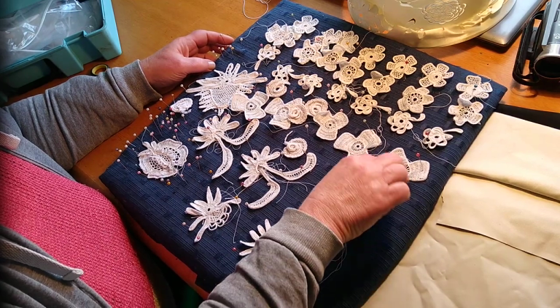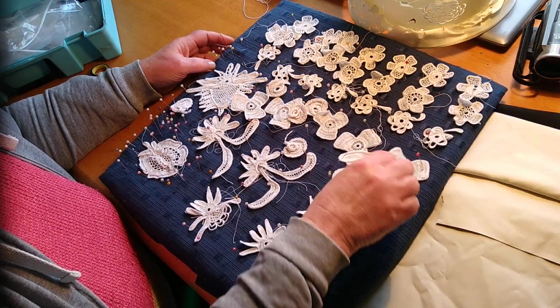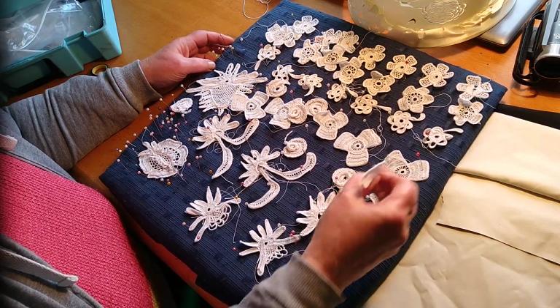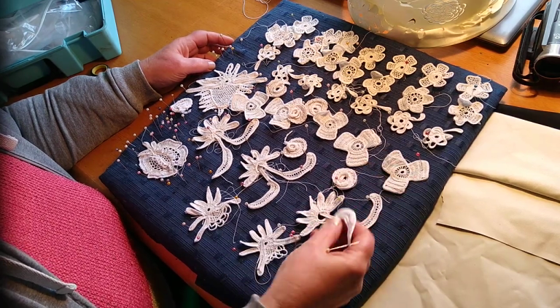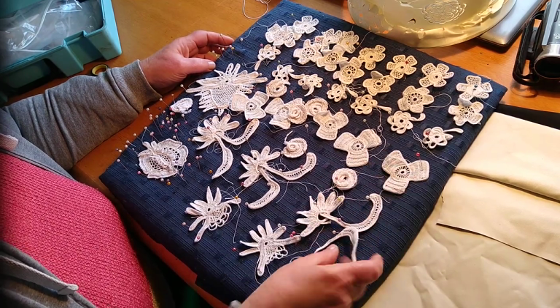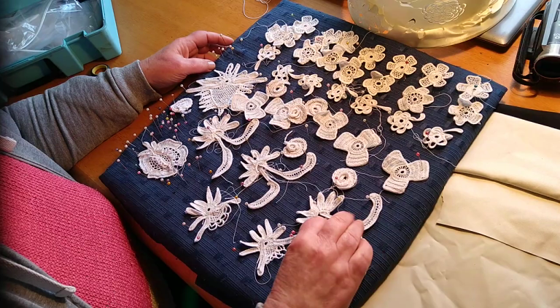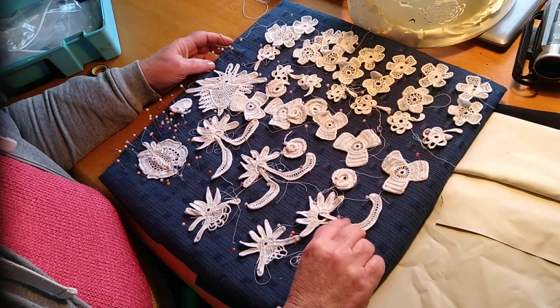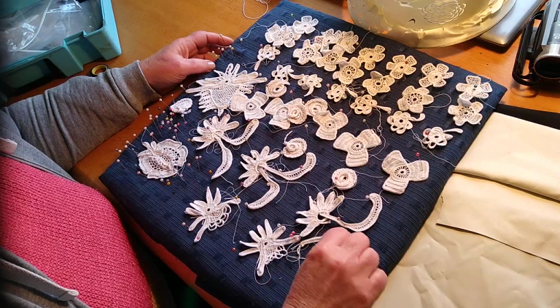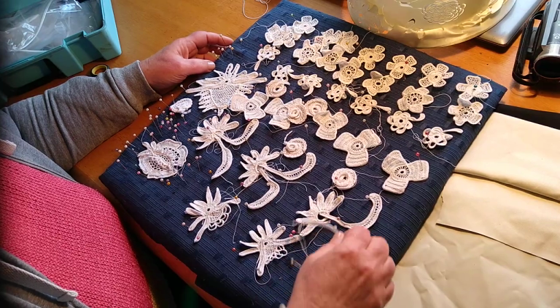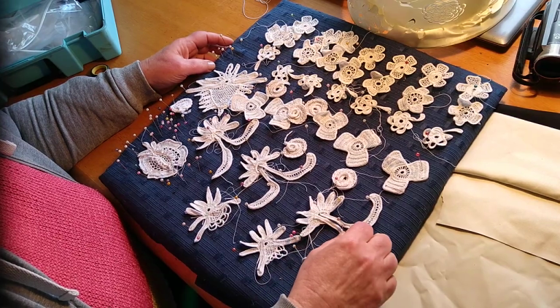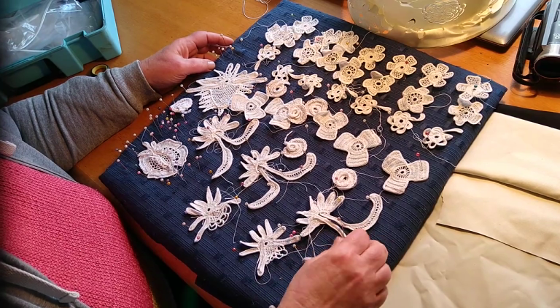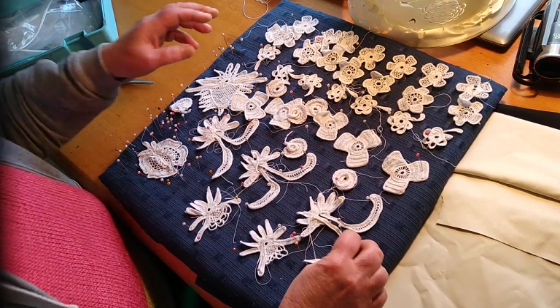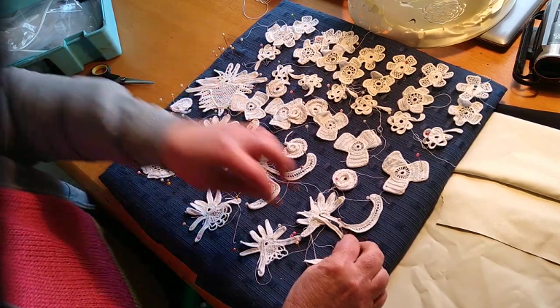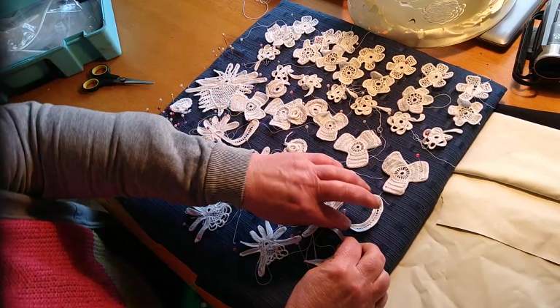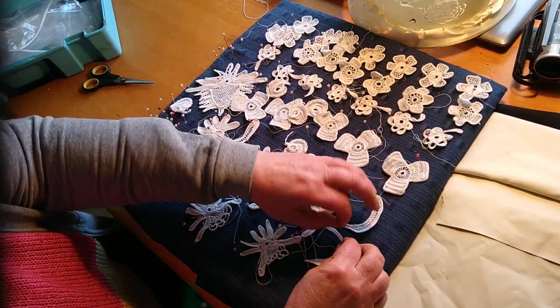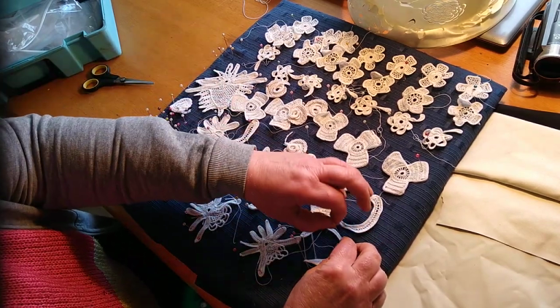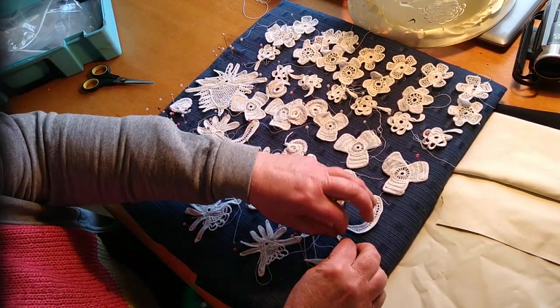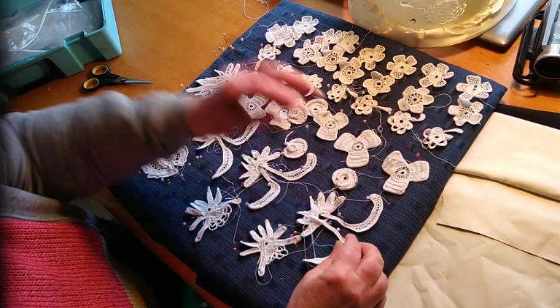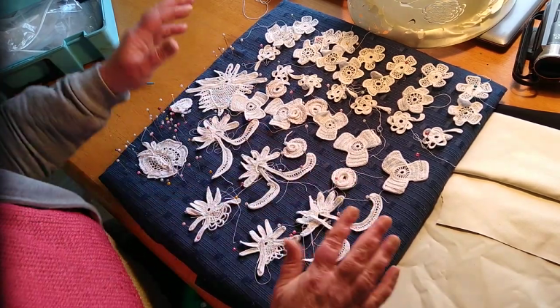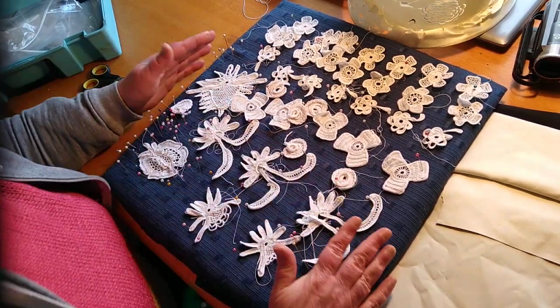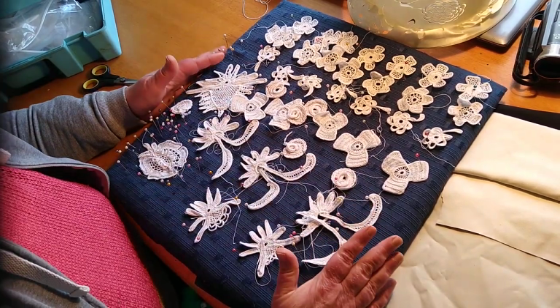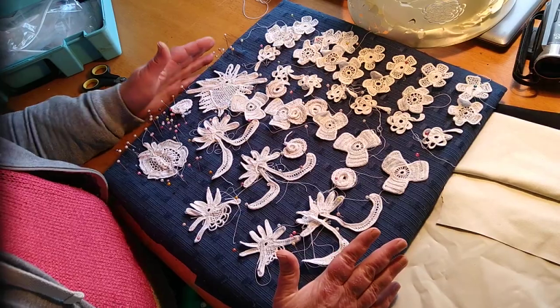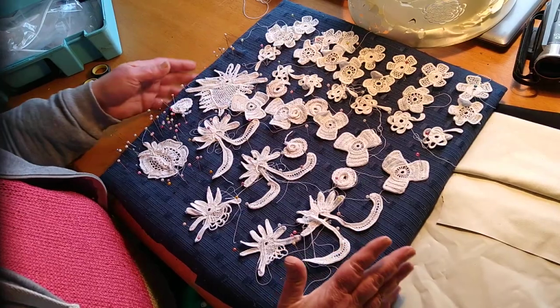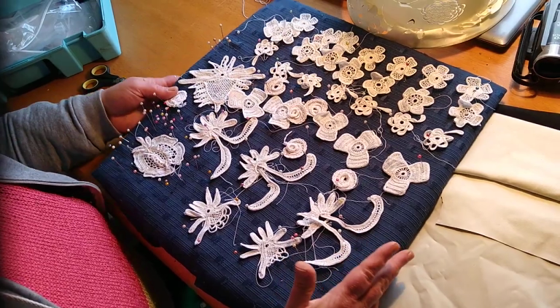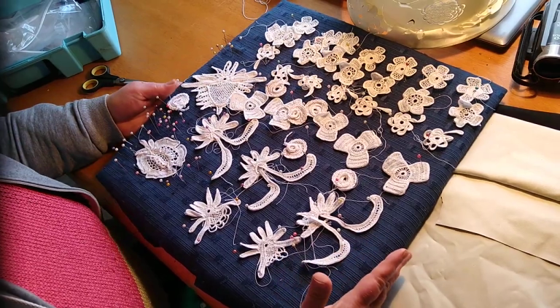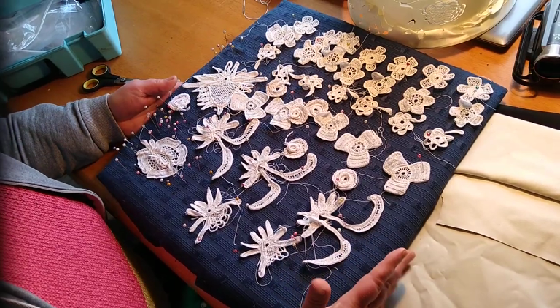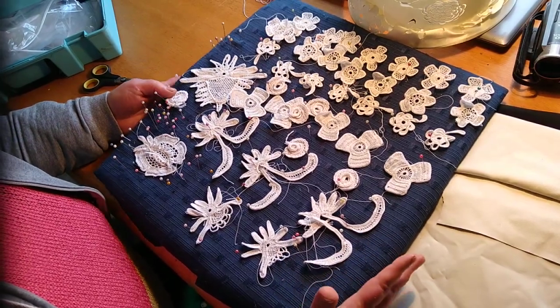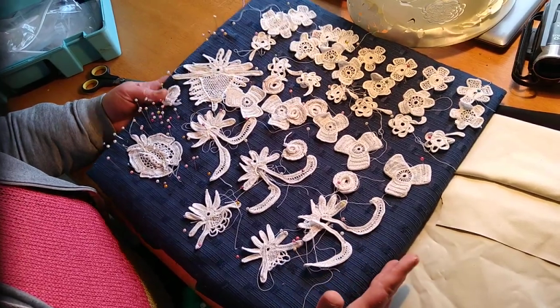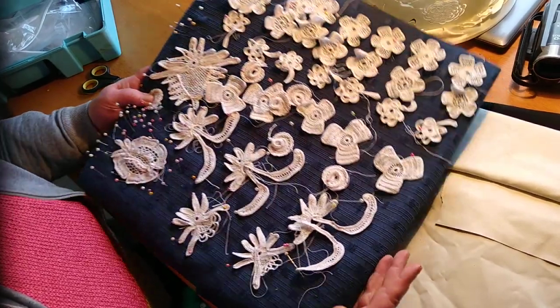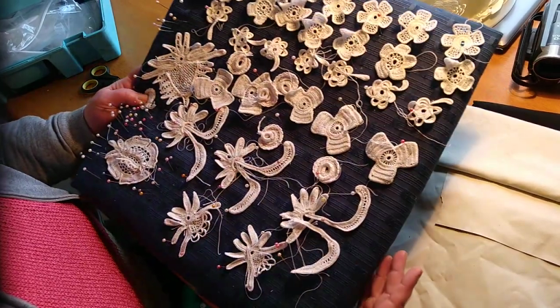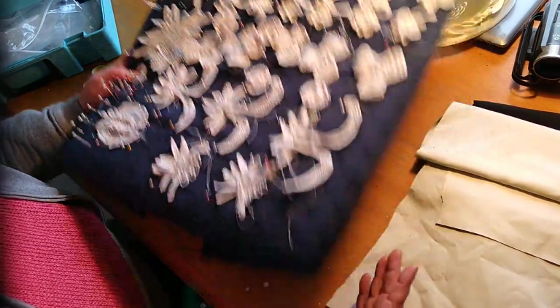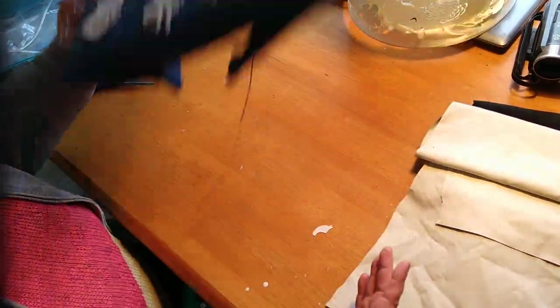These are the motifs I made from the Manchester School of Embroidery book and I'll be putting them on a lampshade. I am now going to get the lampshade ready.